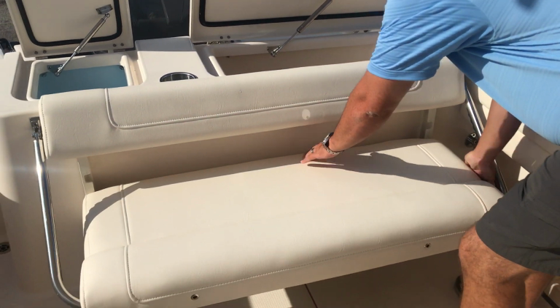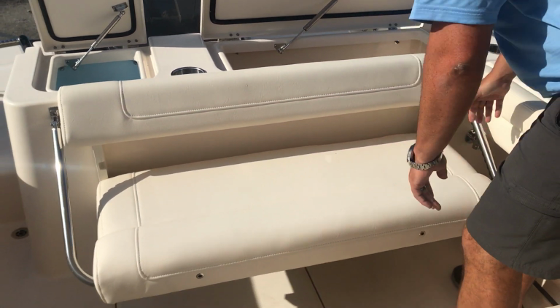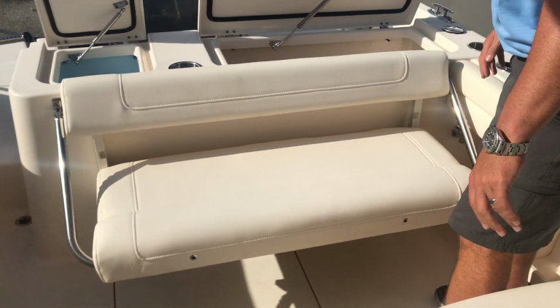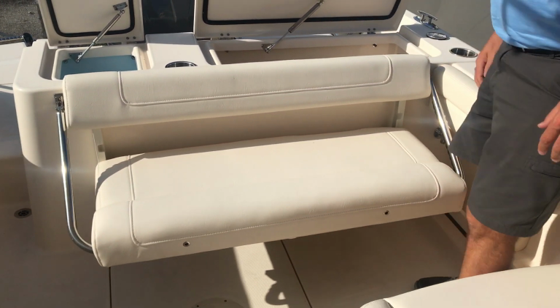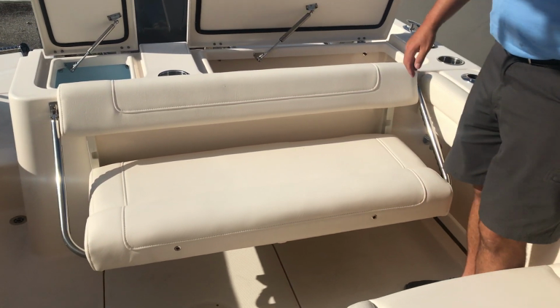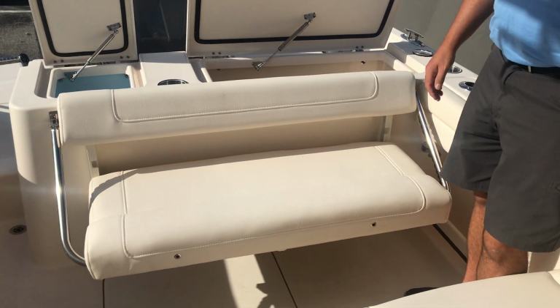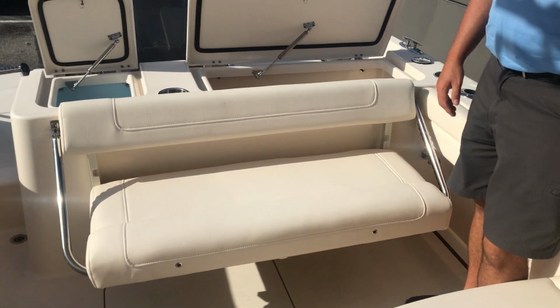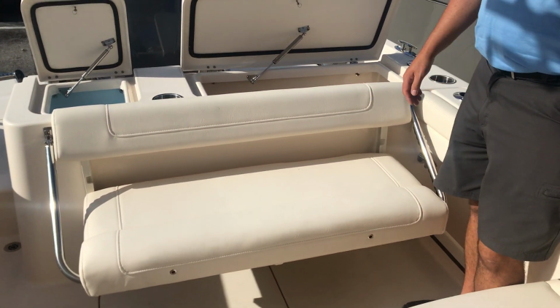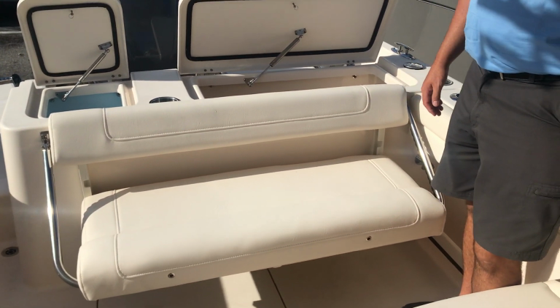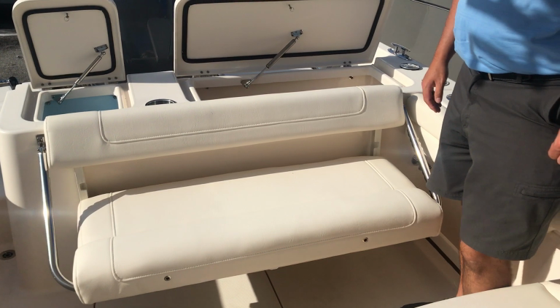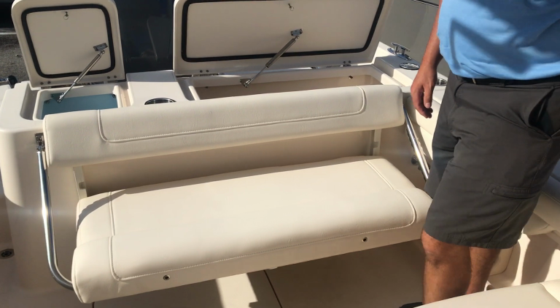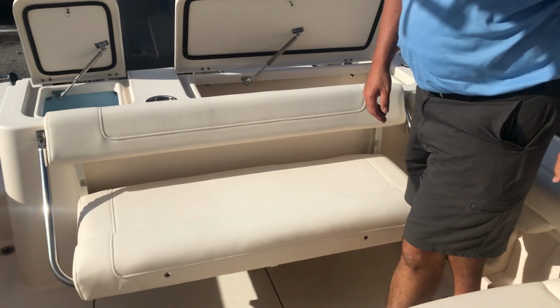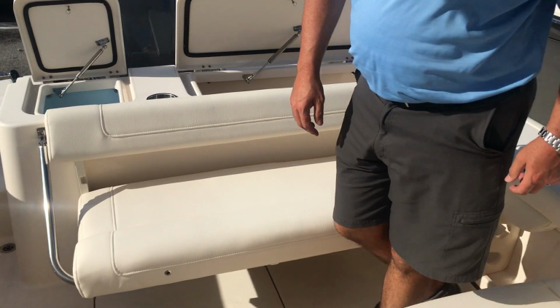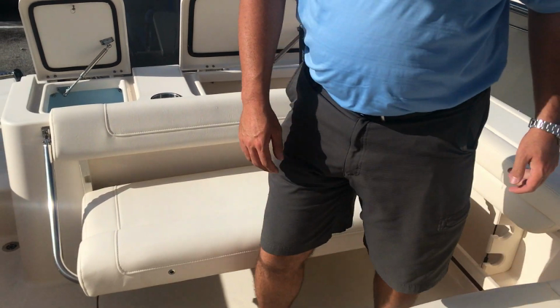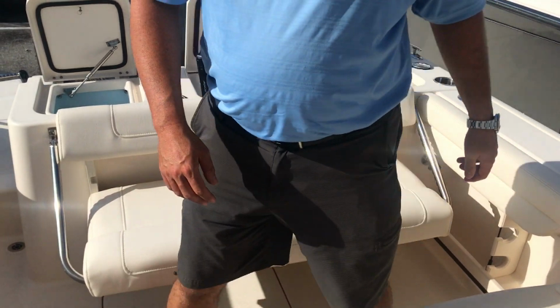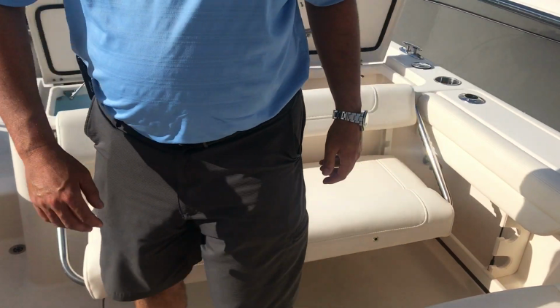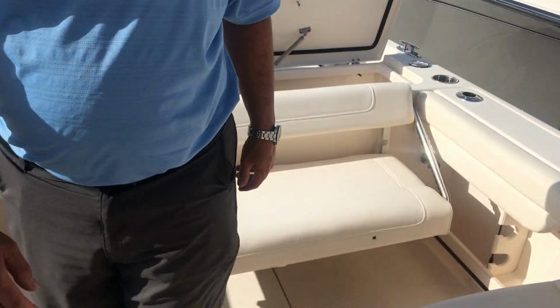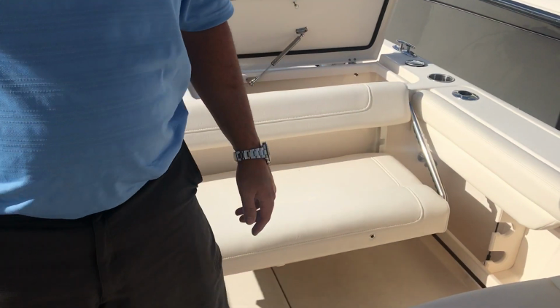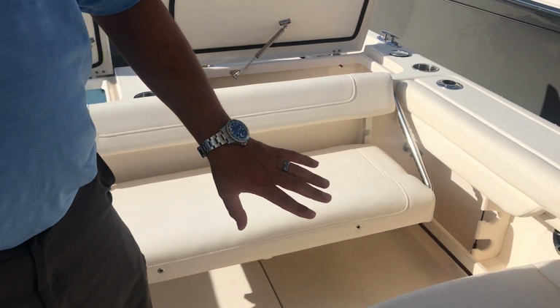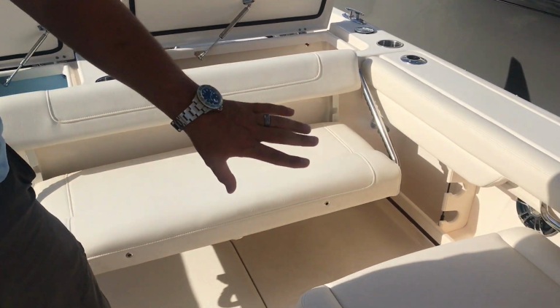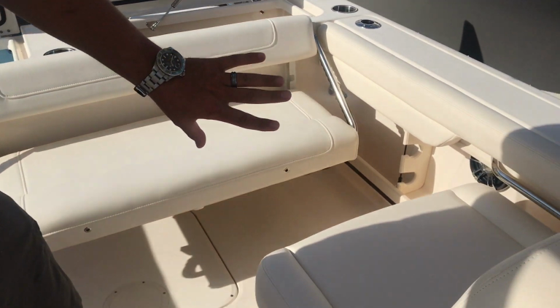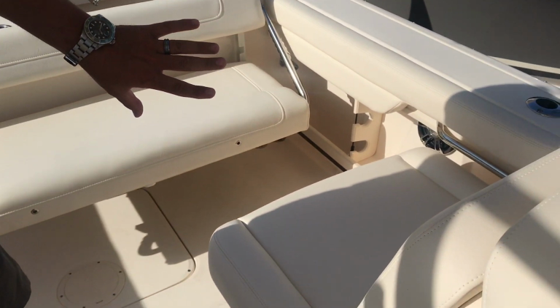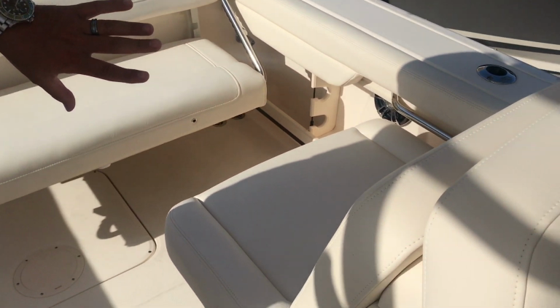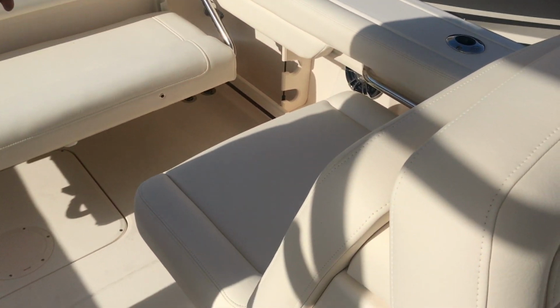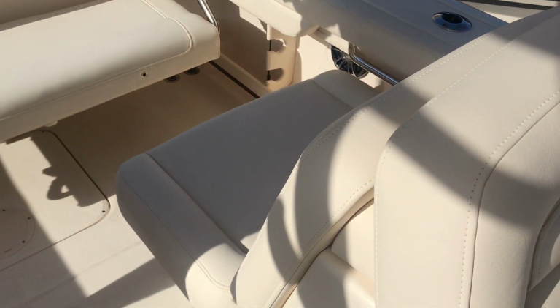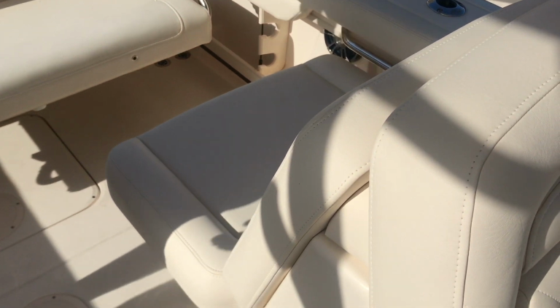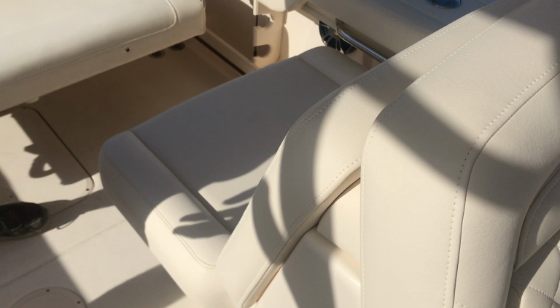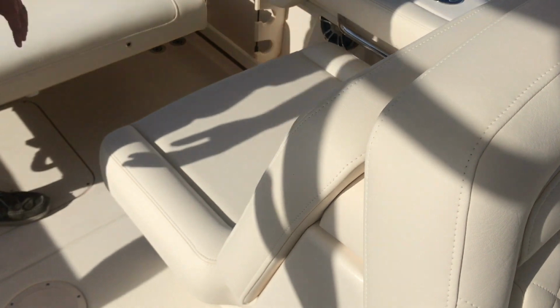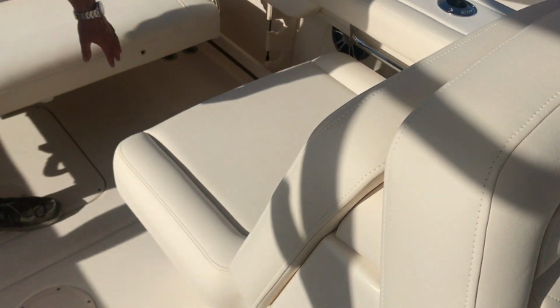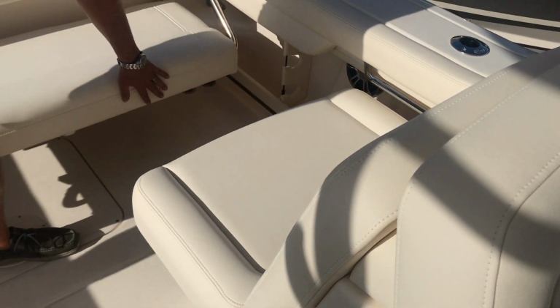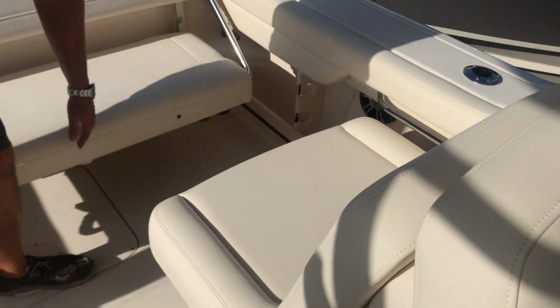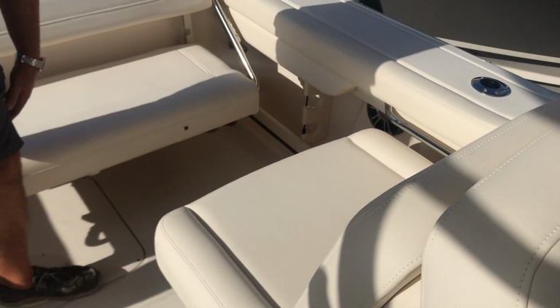There's a flip-up seat as you ride out. This one also has the electric seat on the port side that comes all the way to the back of the seat.